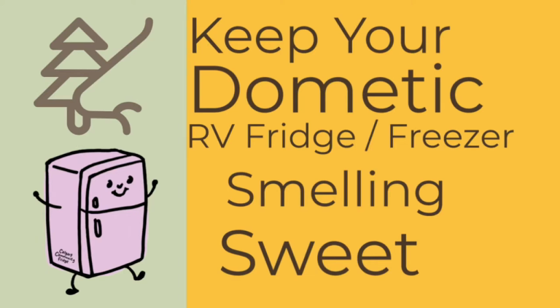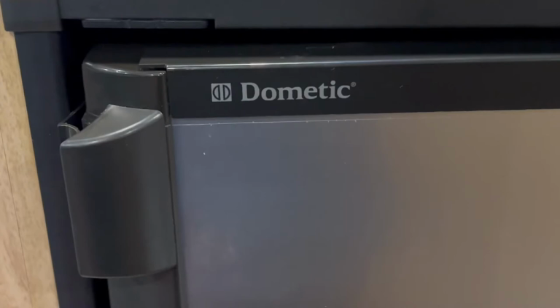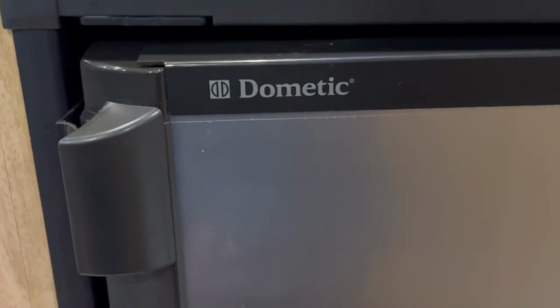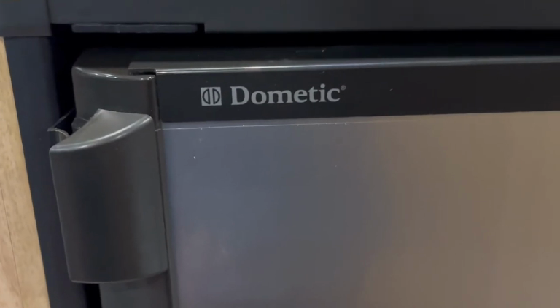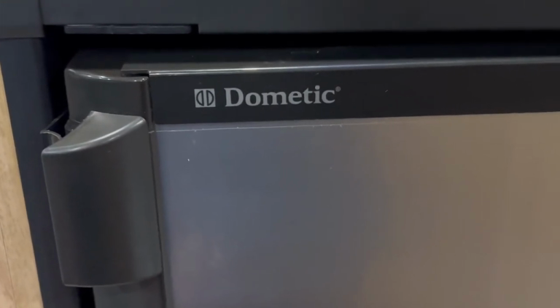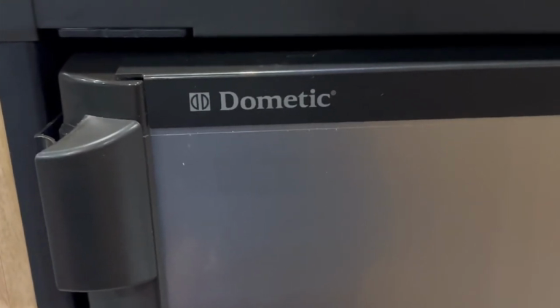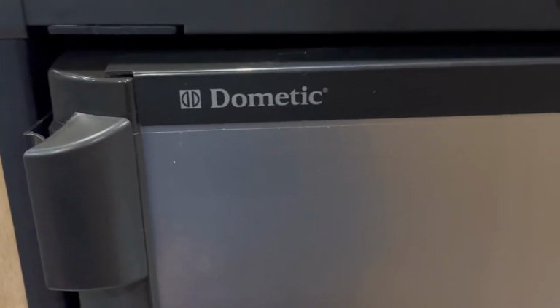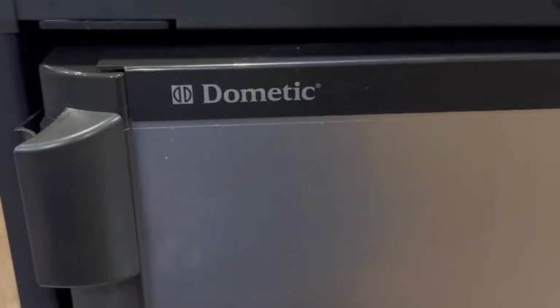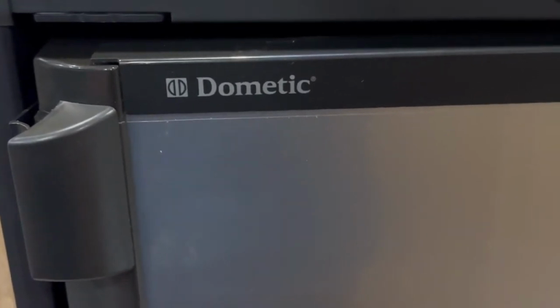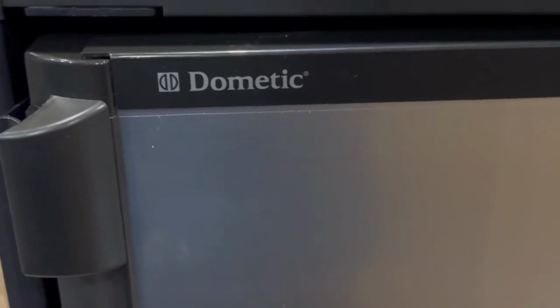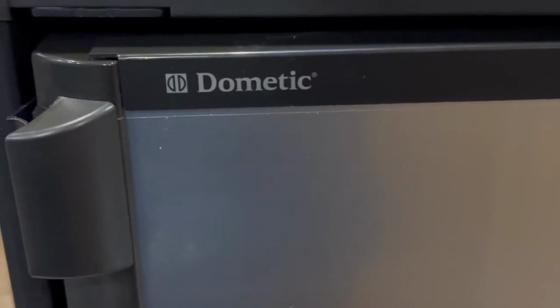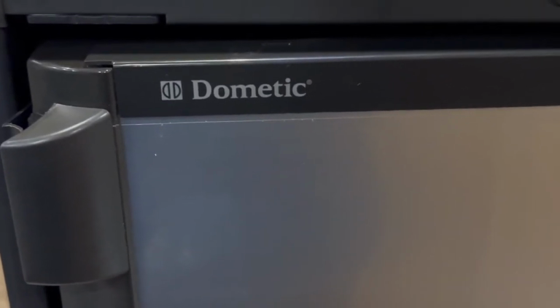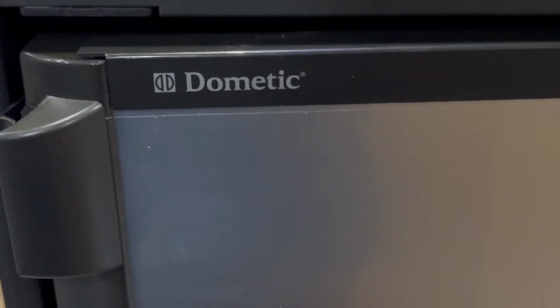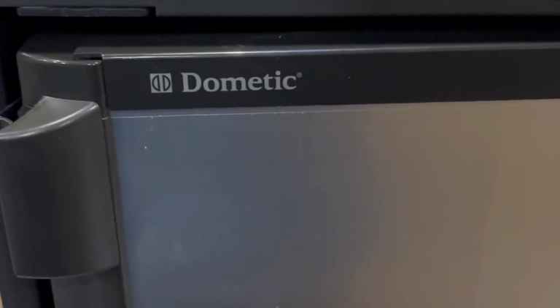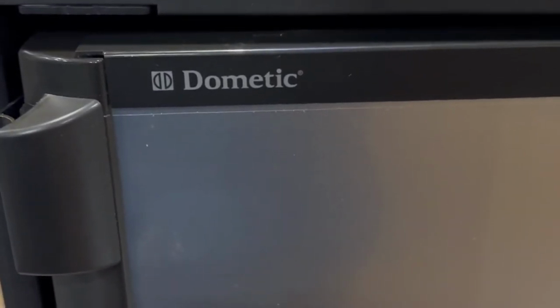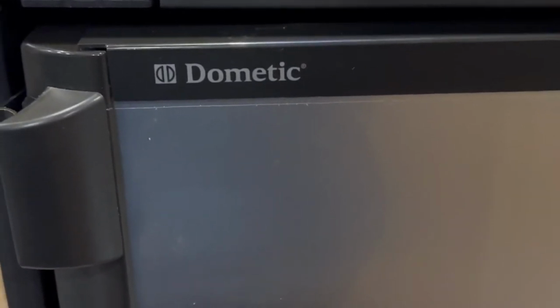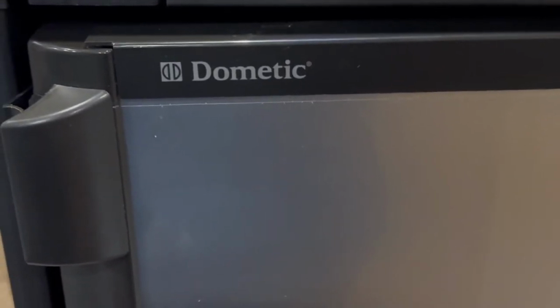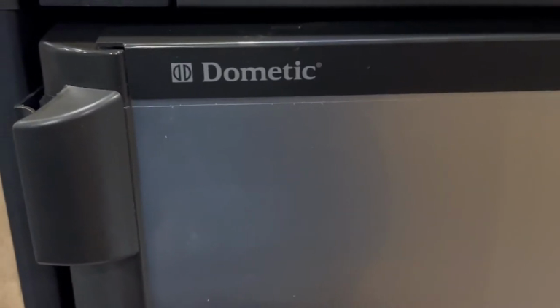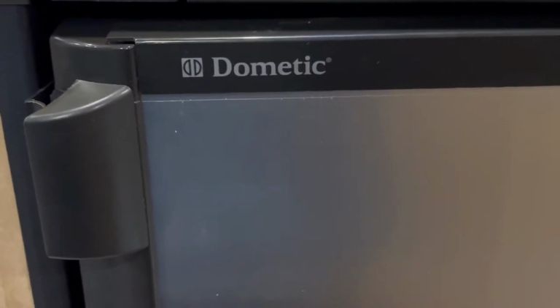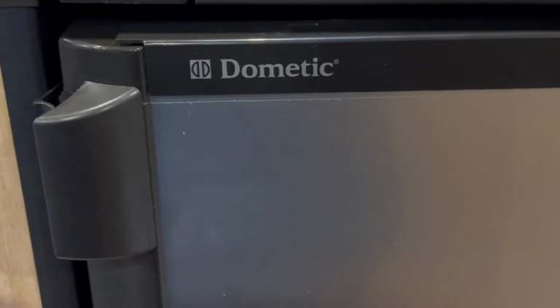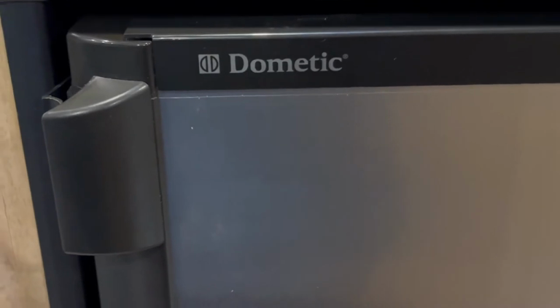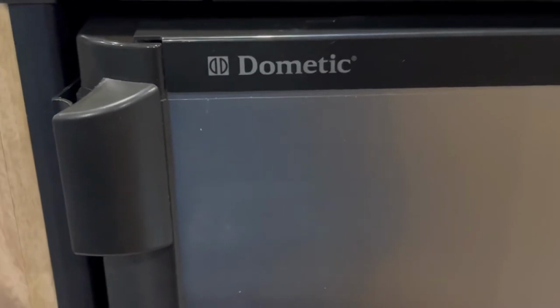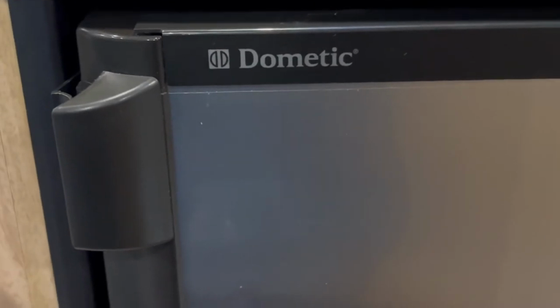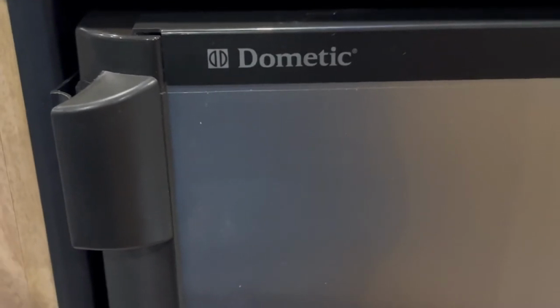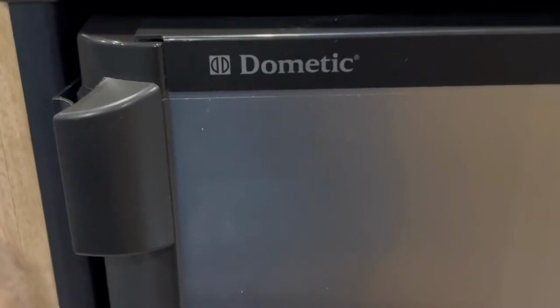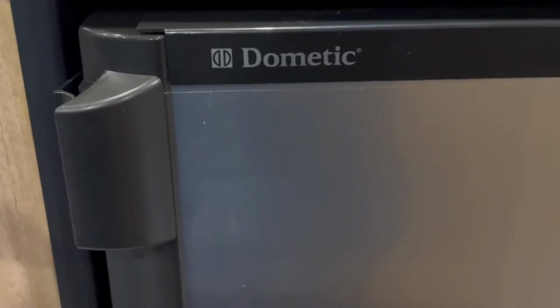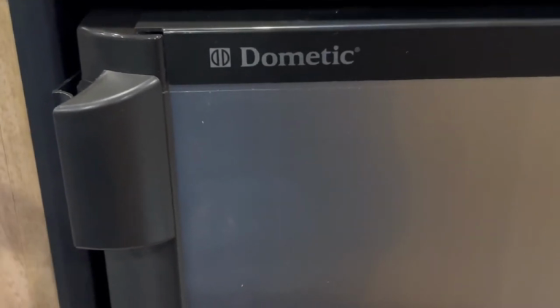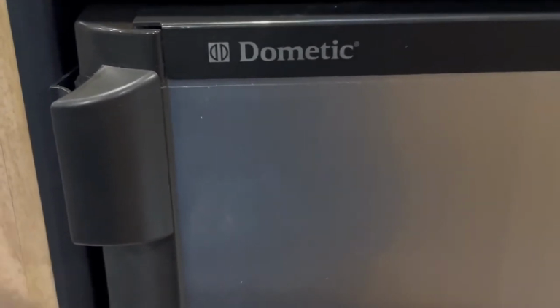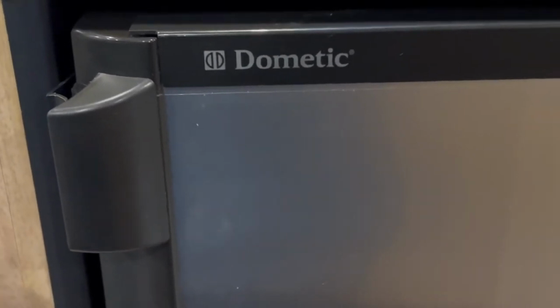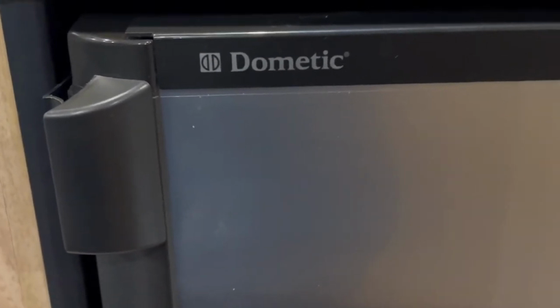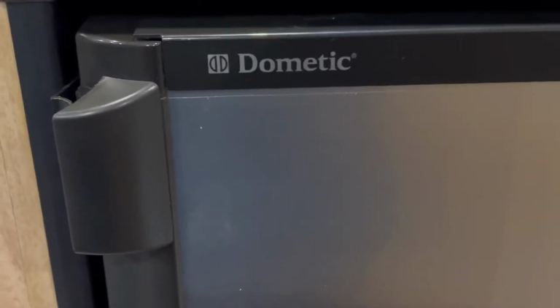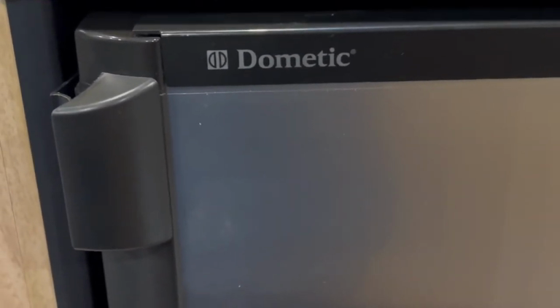Hello happy campers. Chances are if you have an RV, travel trailer, motorhome, or caravan, you have a Dometic refrigerator freezer.